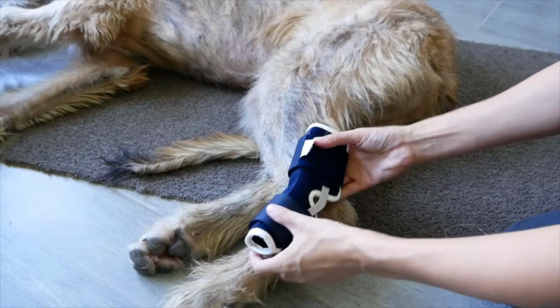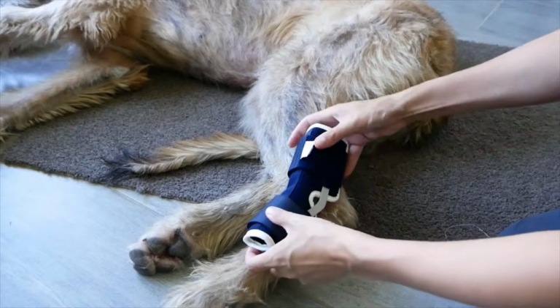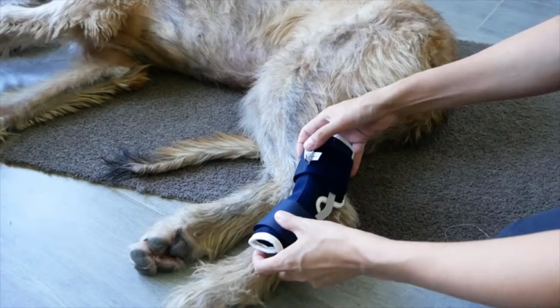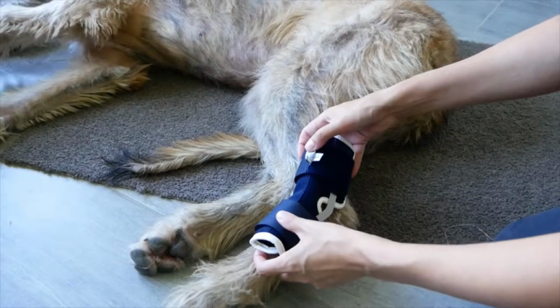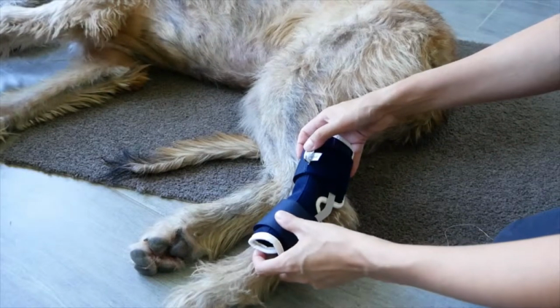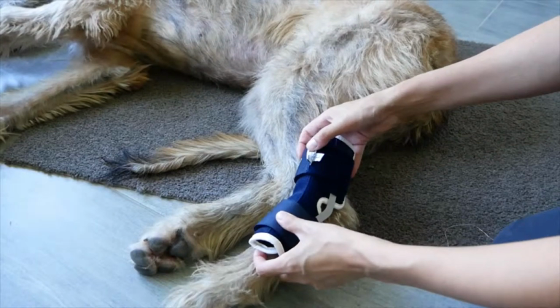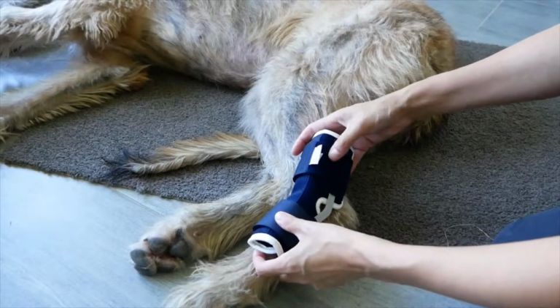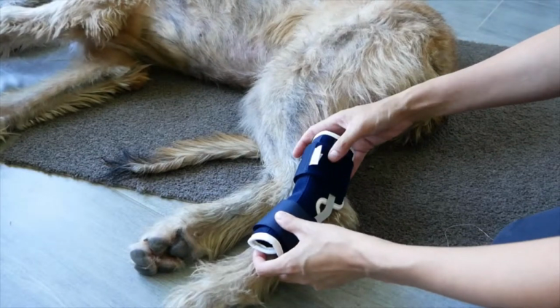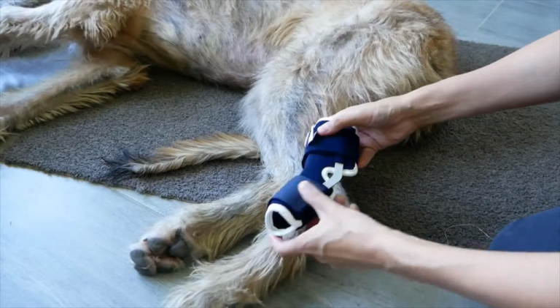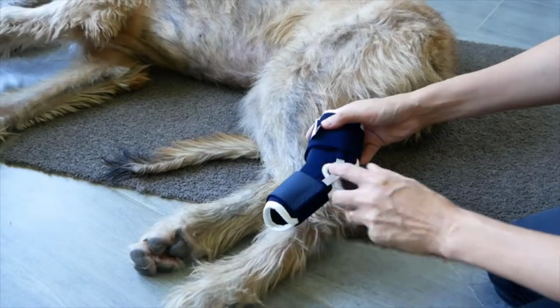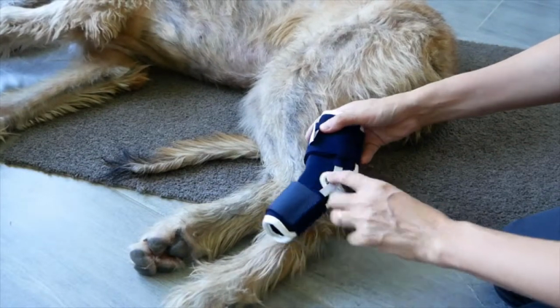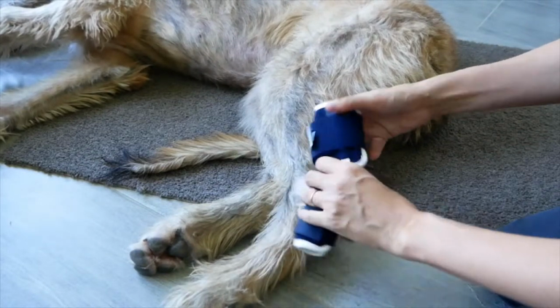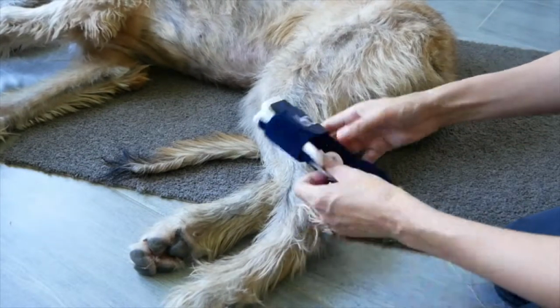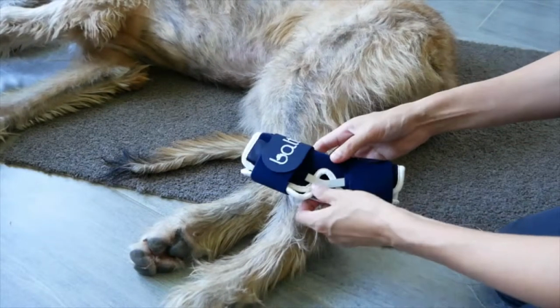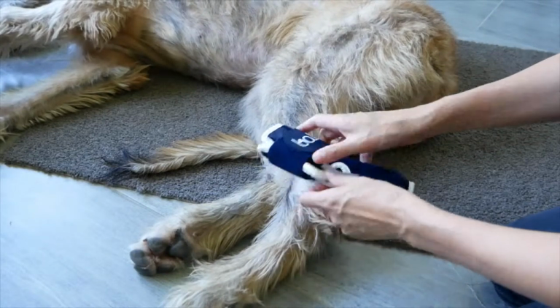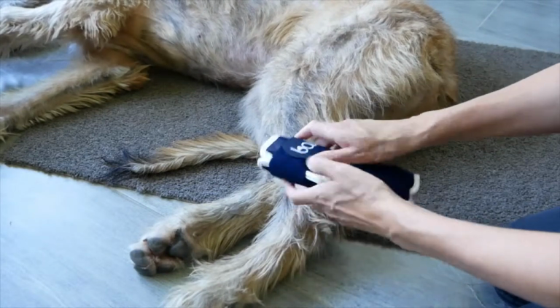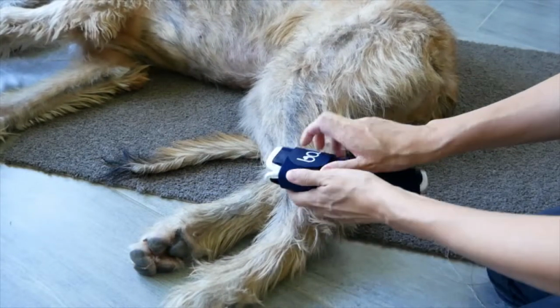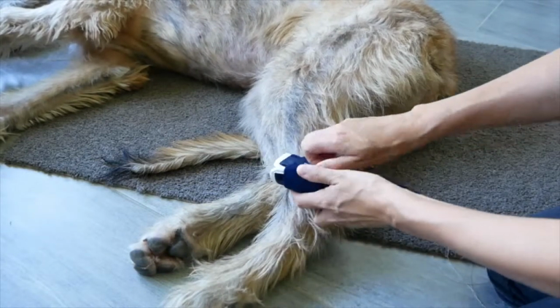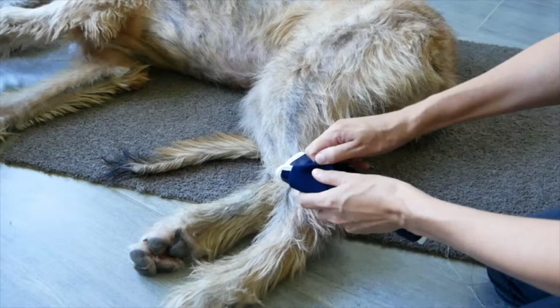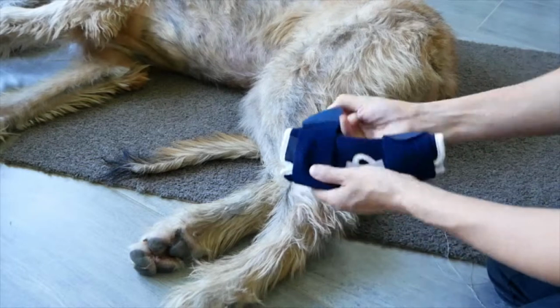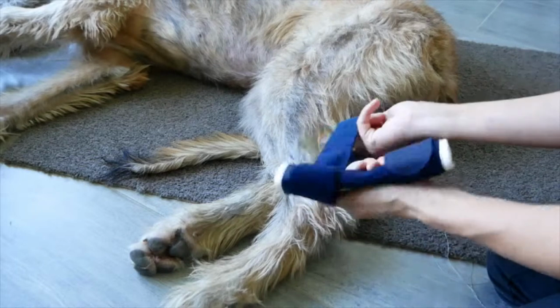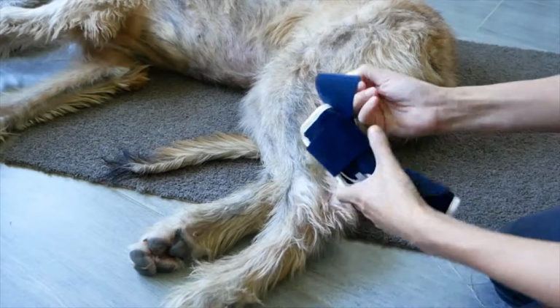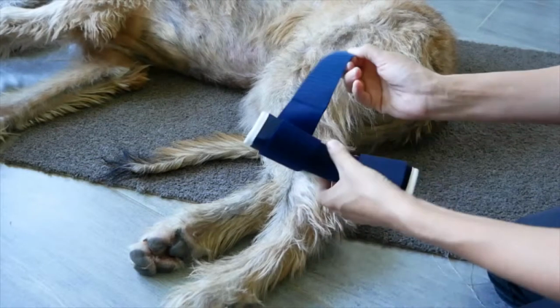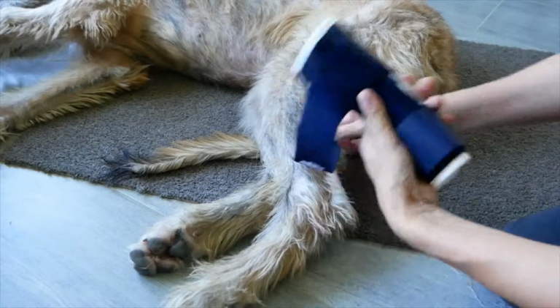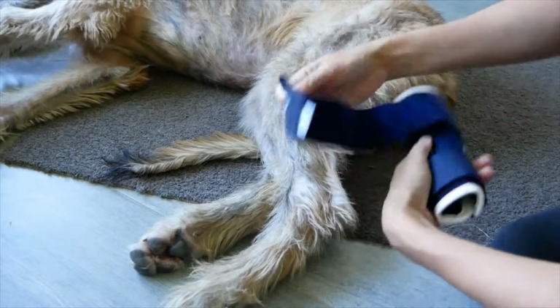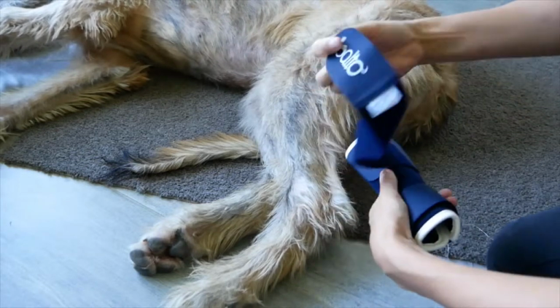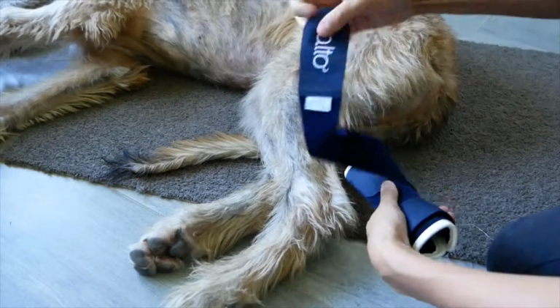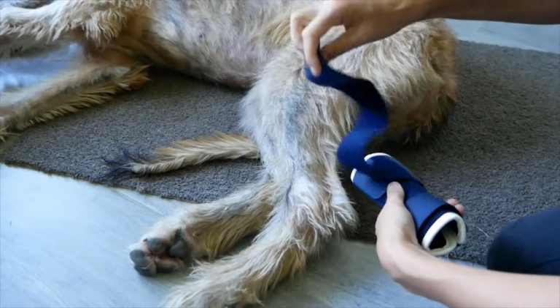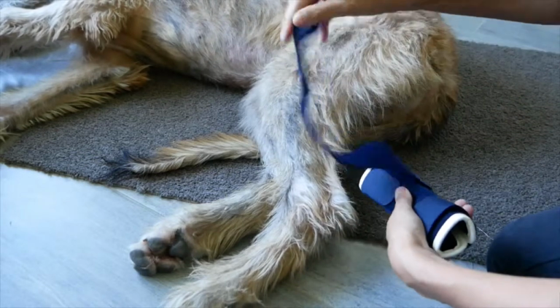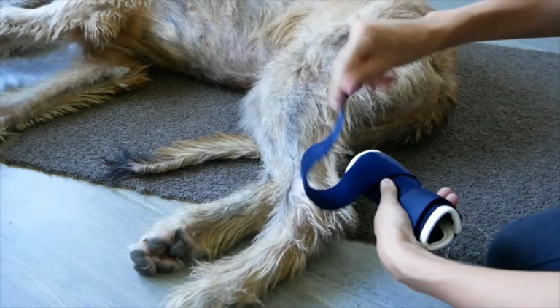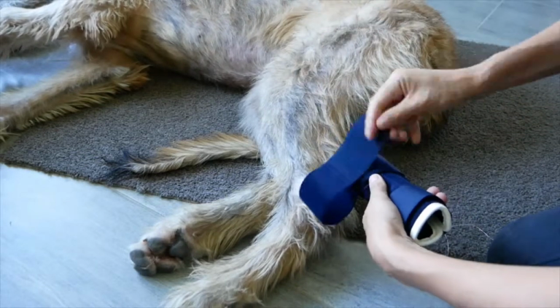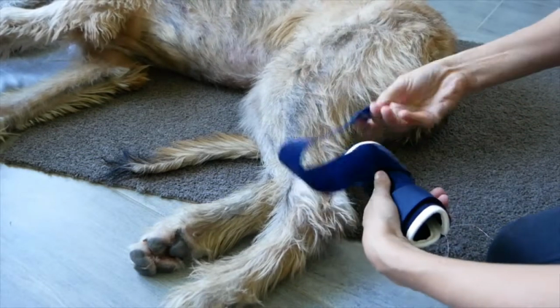The Bolto hock brace. Measure the circumference of the wrist and compare with the size chart on the website.